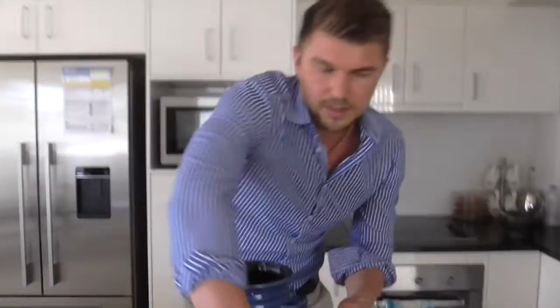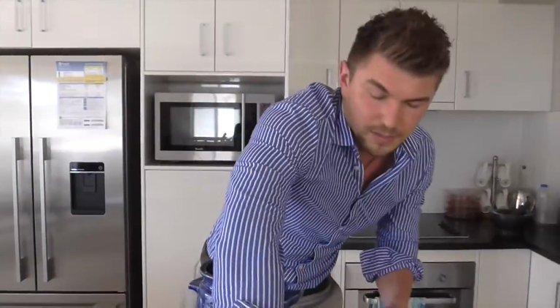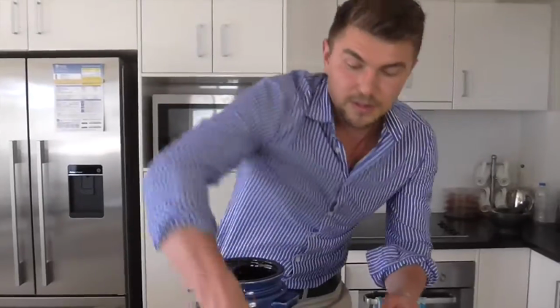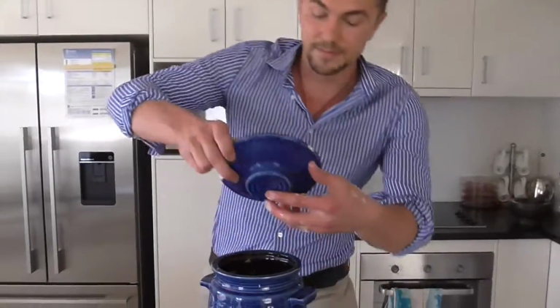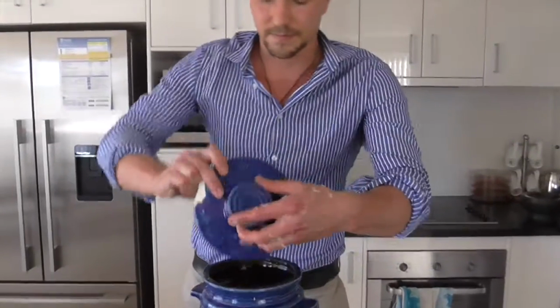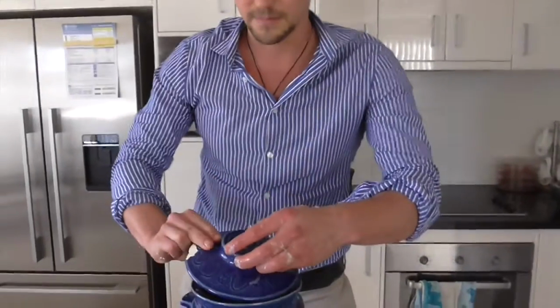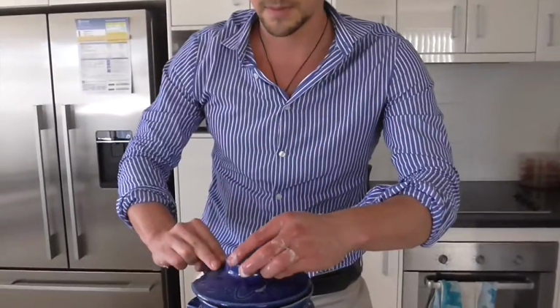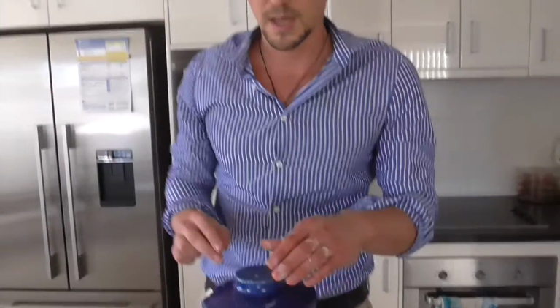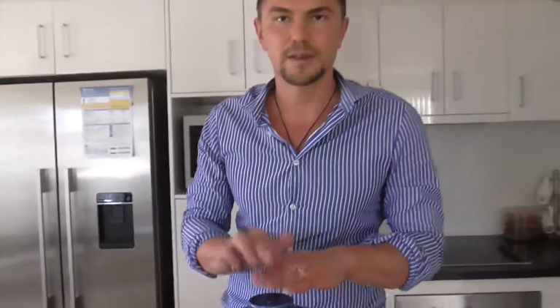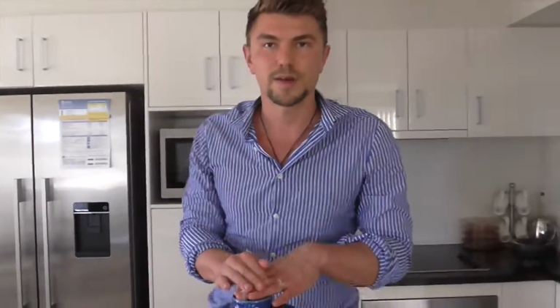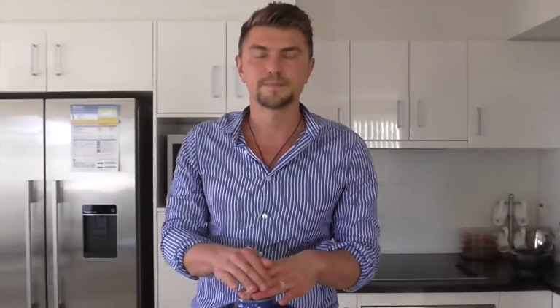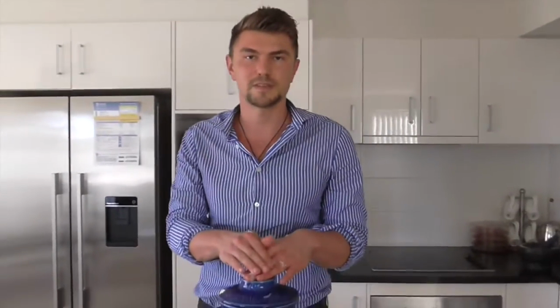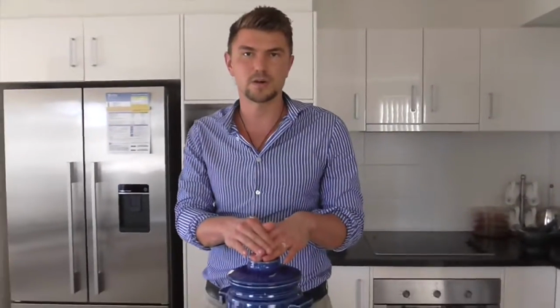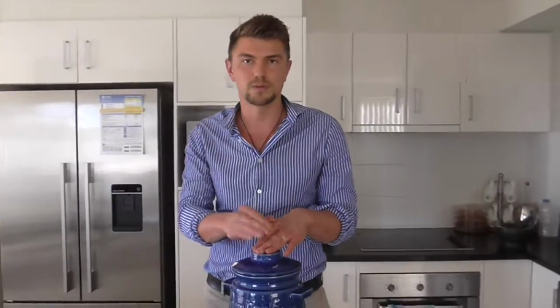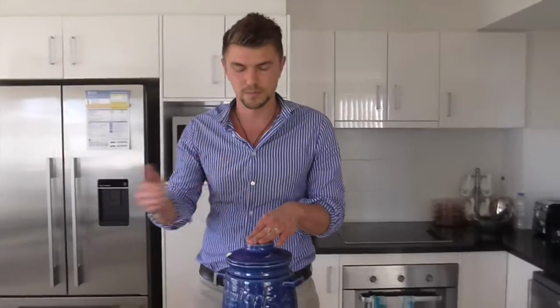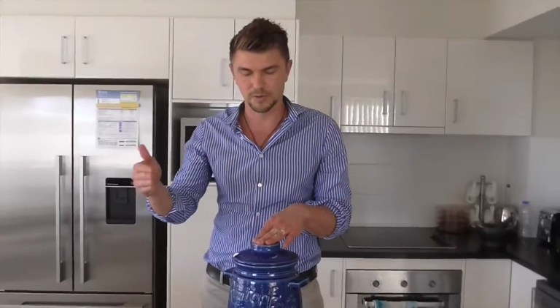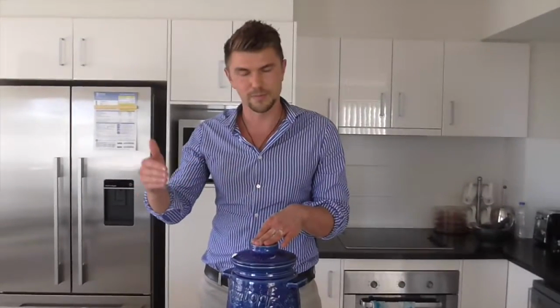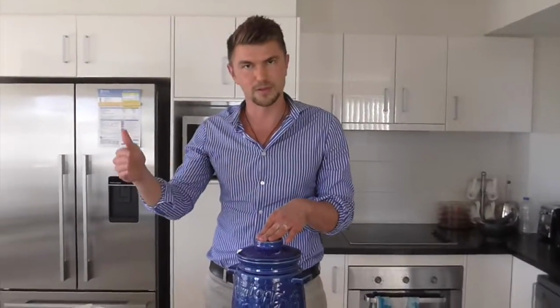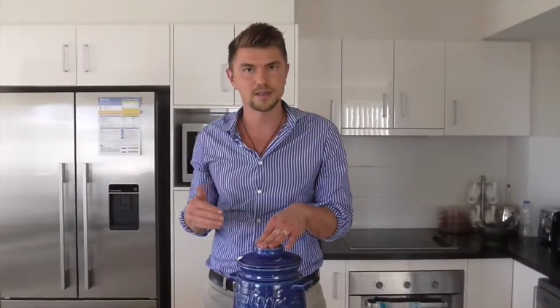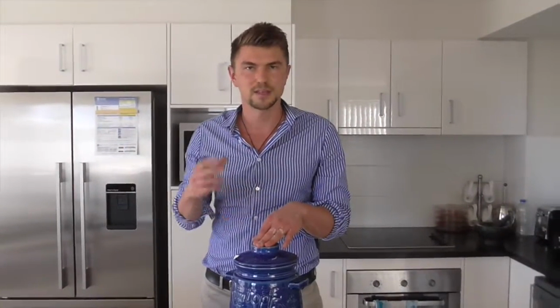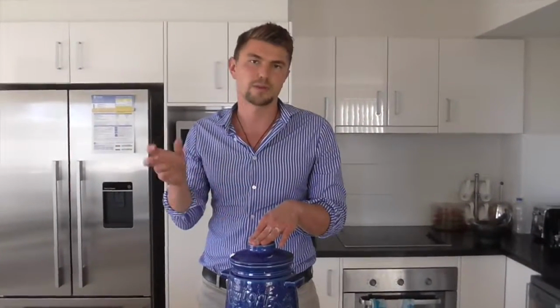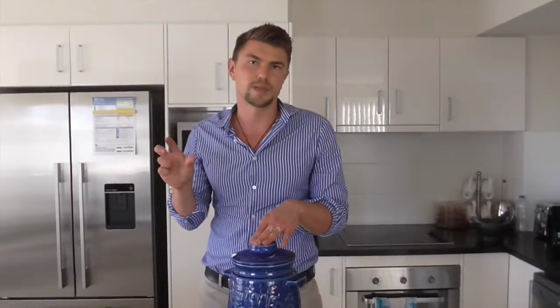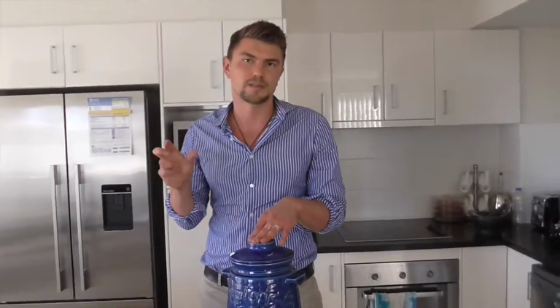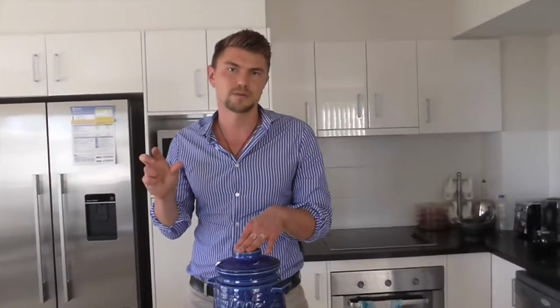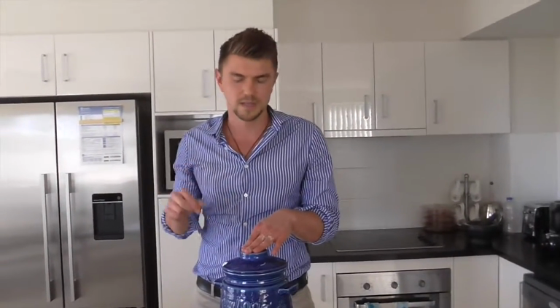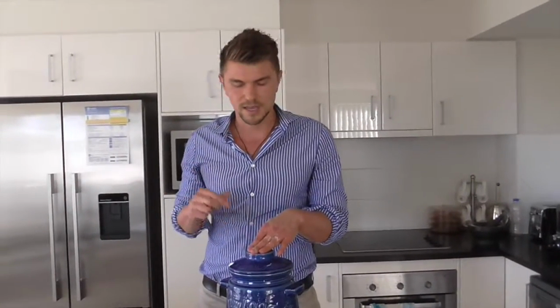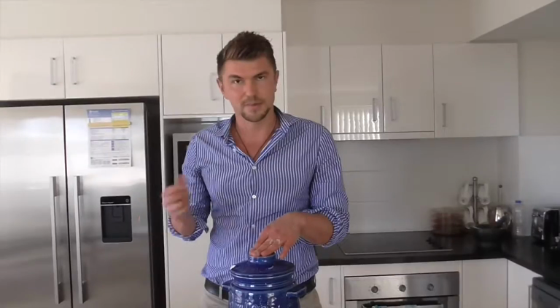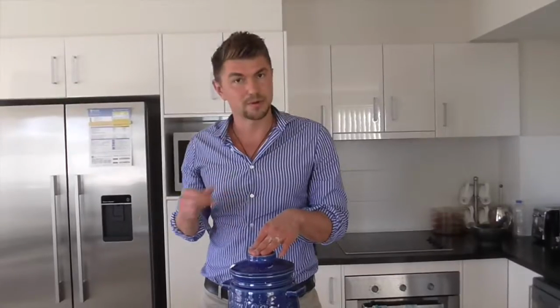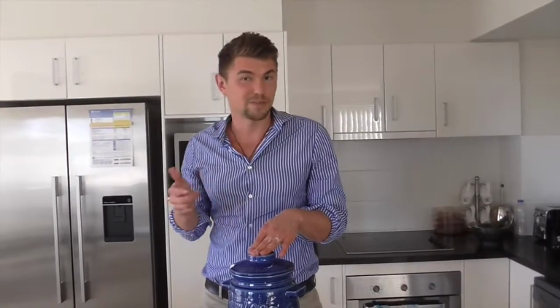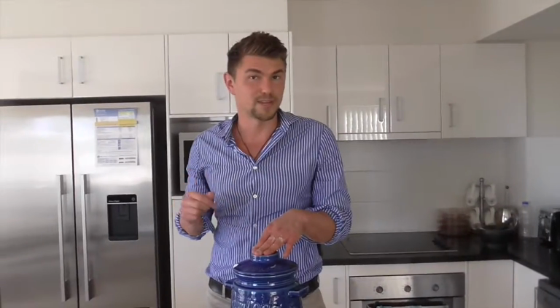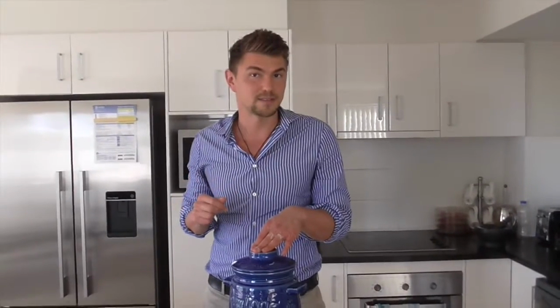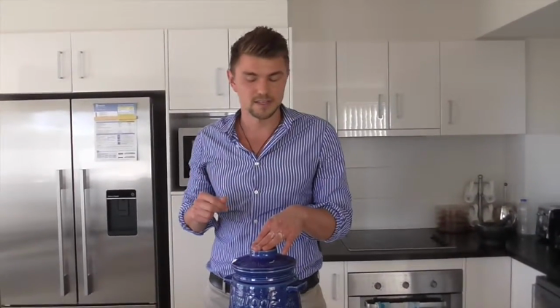Then just put the lid on. Depending on the weather — if it's cold it will ferment longer, probably a week and a half to two weeks. In summer it will probably be four days to seven days.